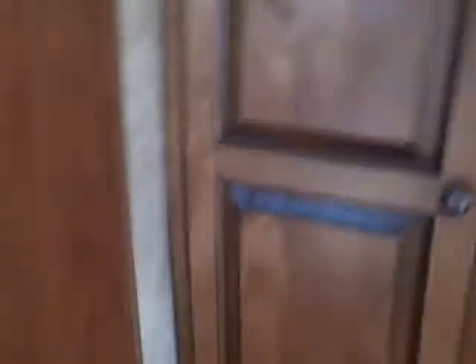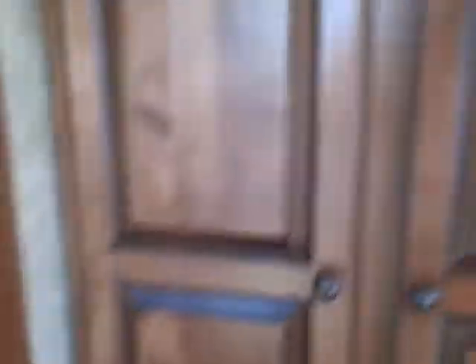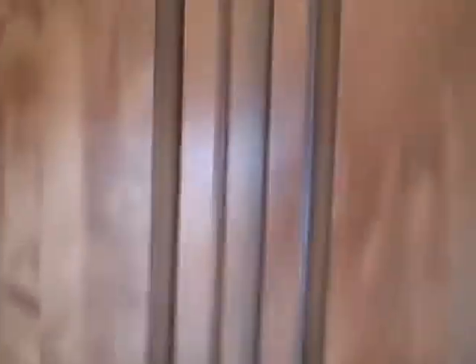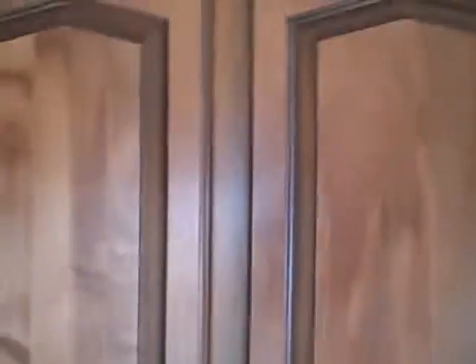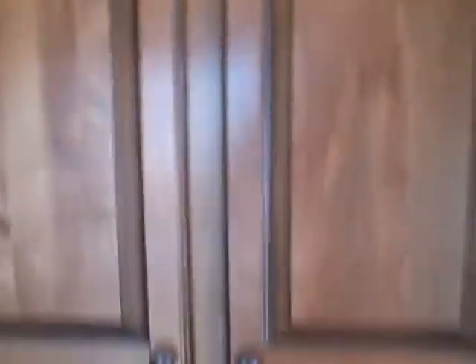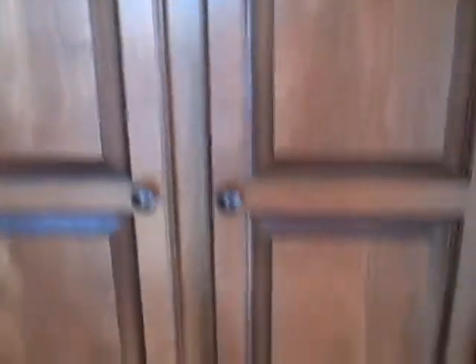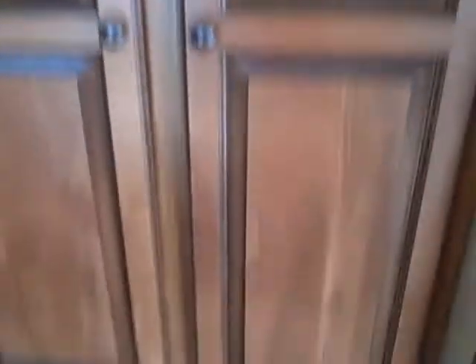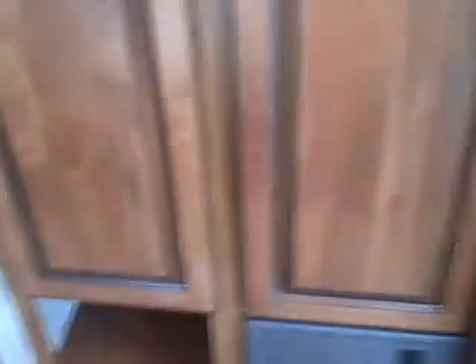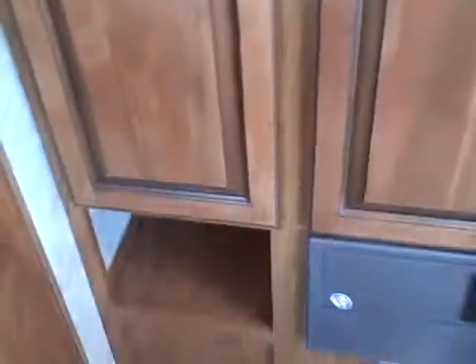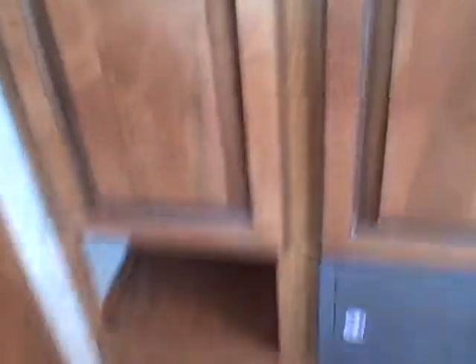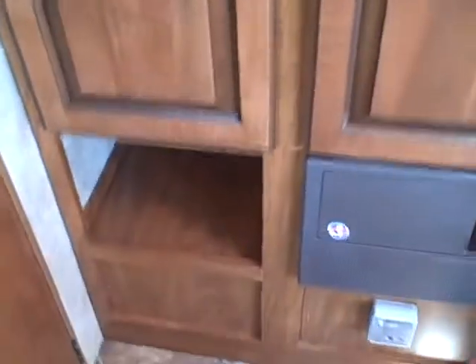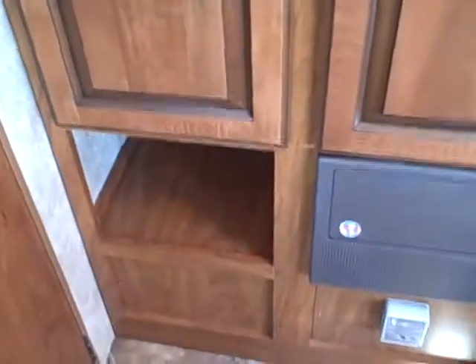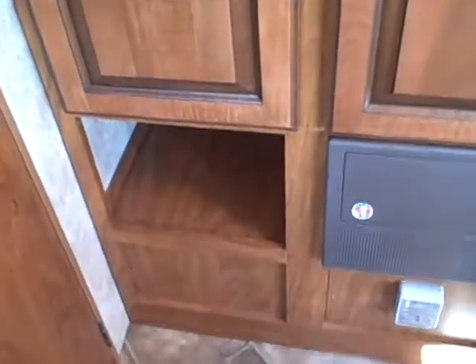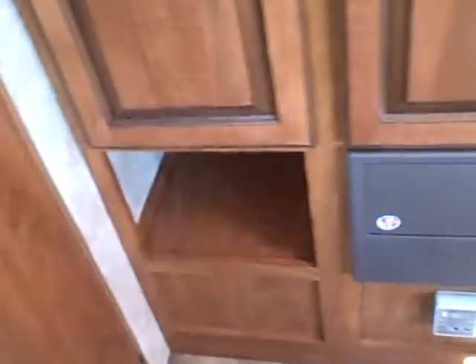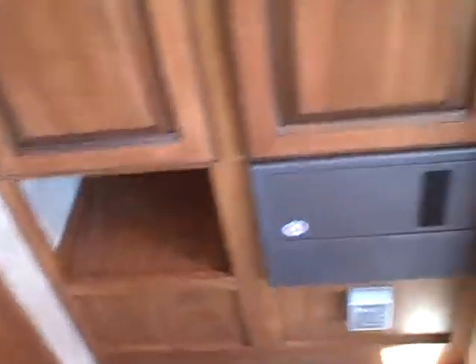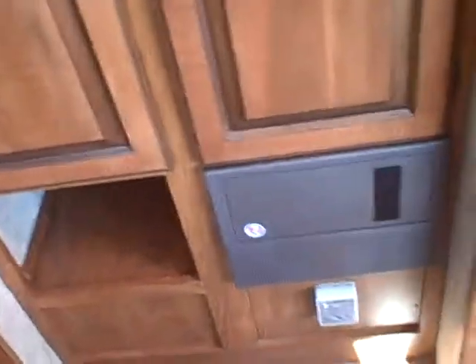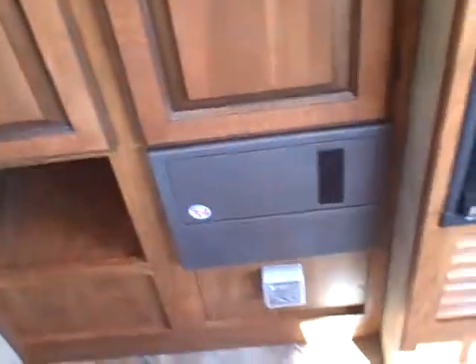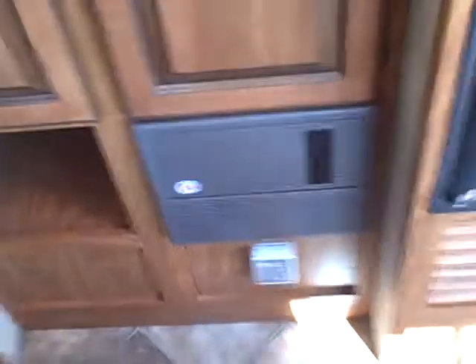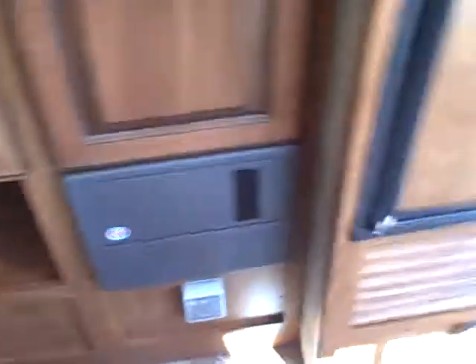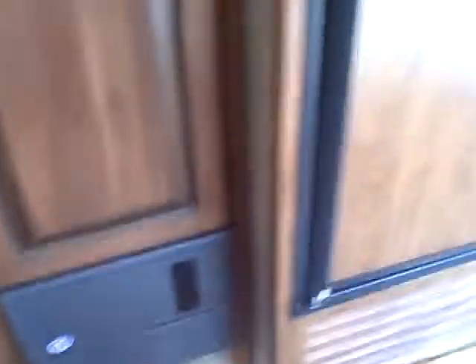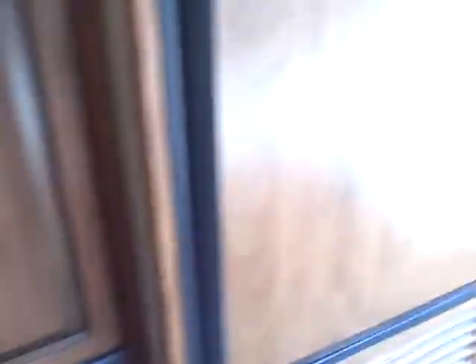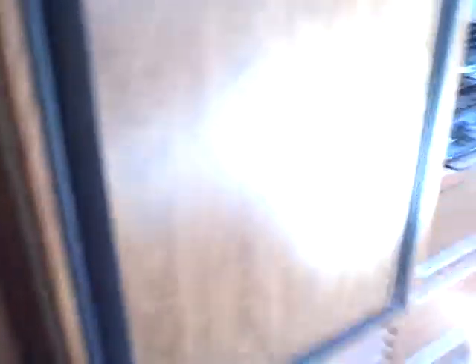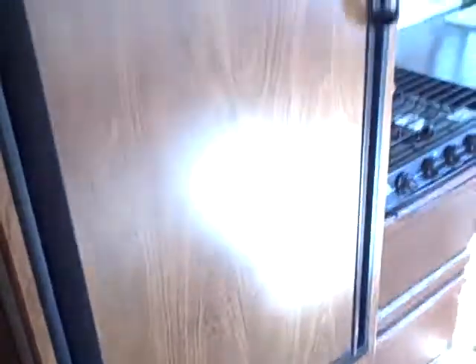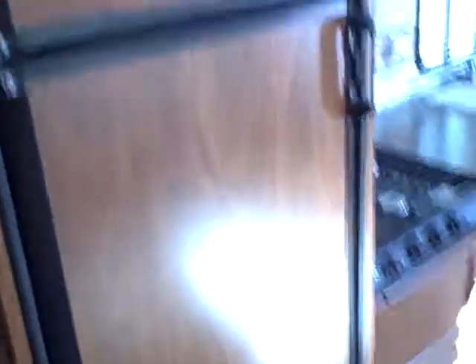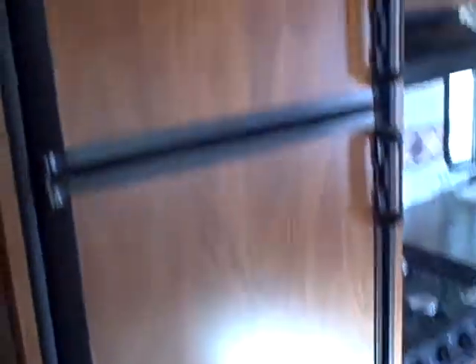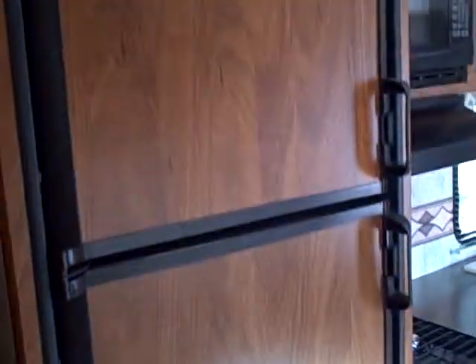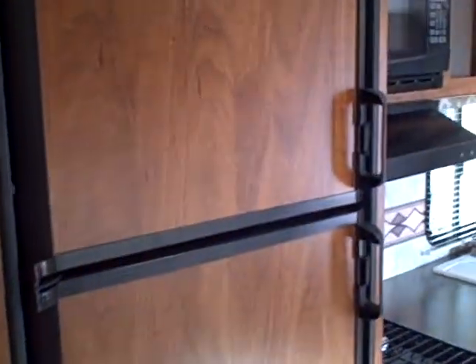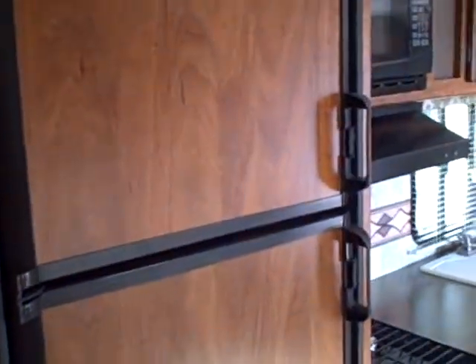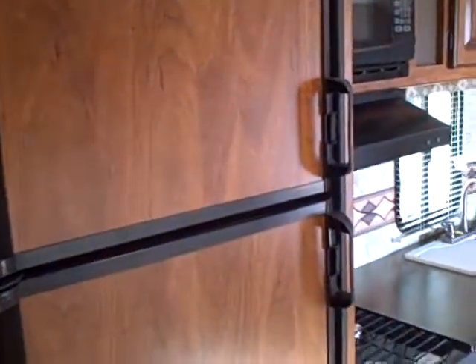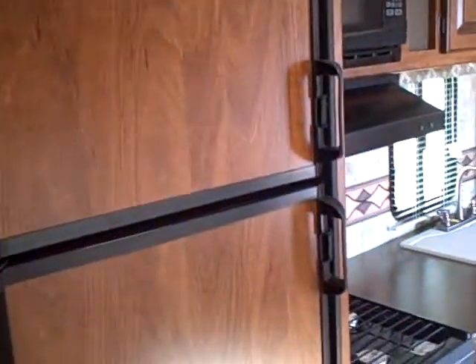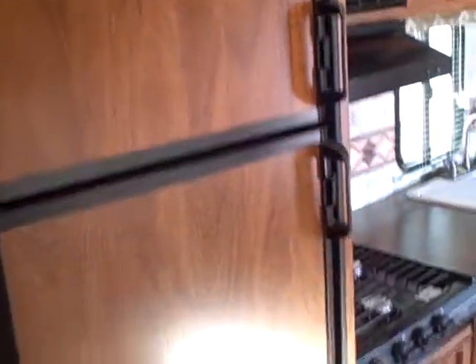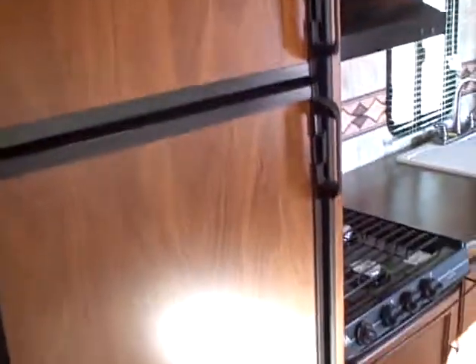Pantry space on the side of the fridge, a little storage shelf below. That's your breaker box. And your fridge — six cubic foot fridge with freezer.